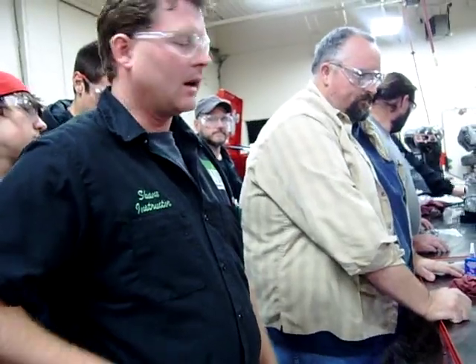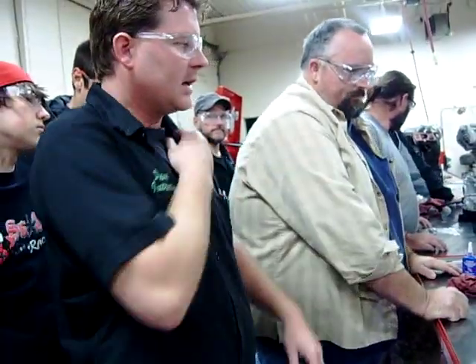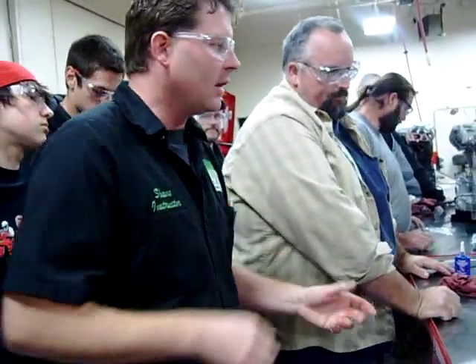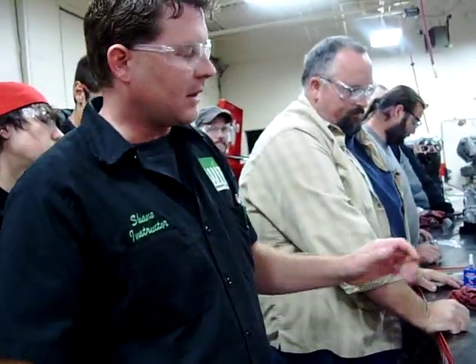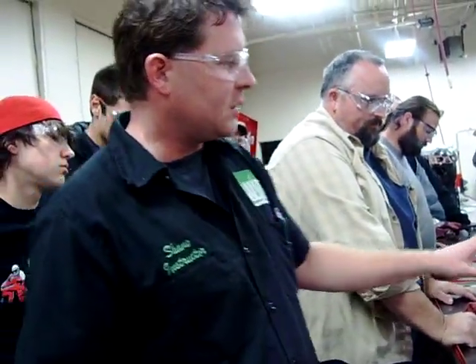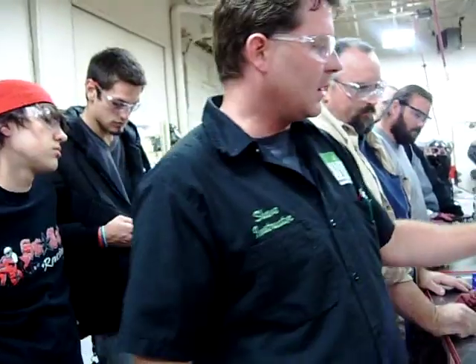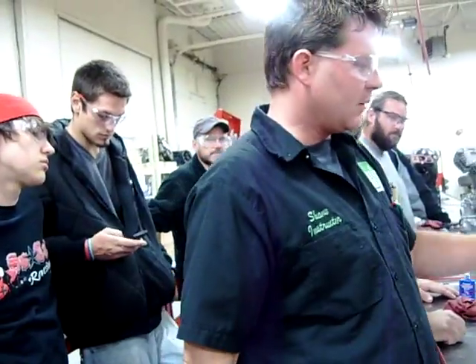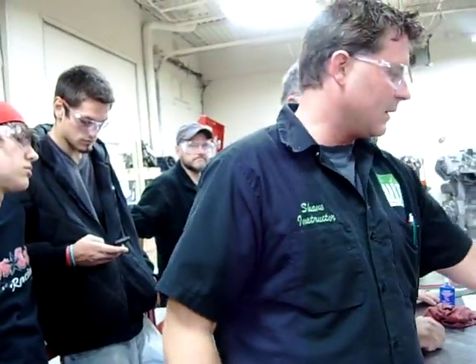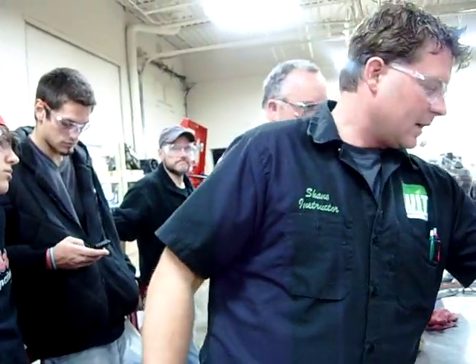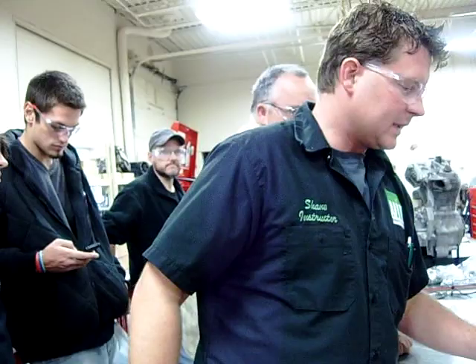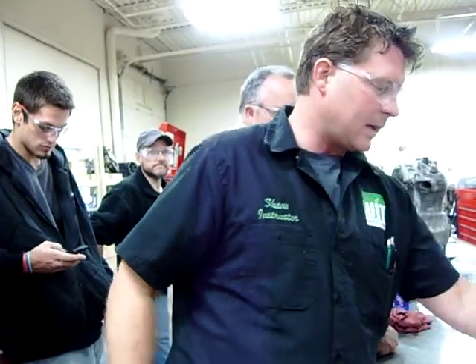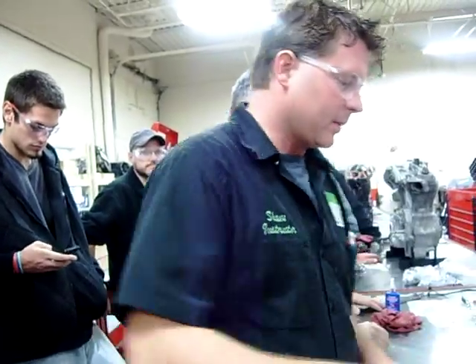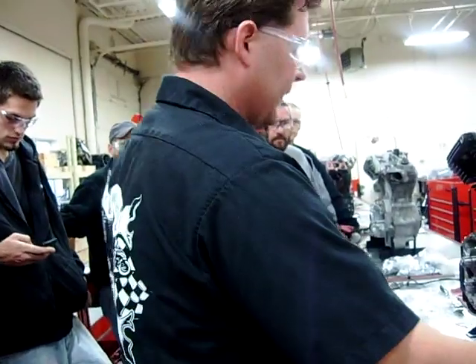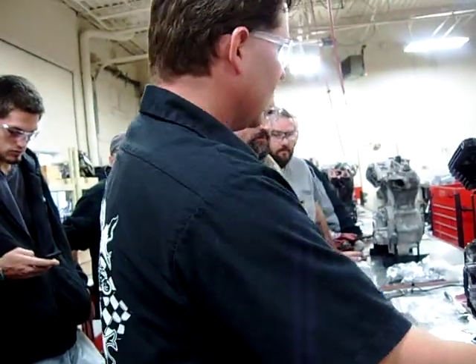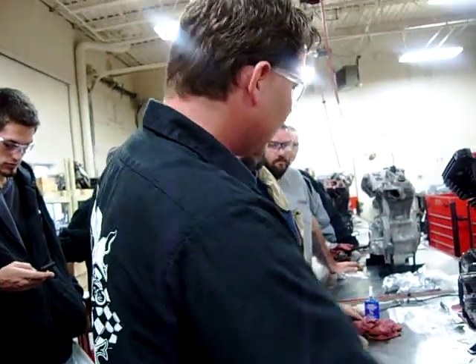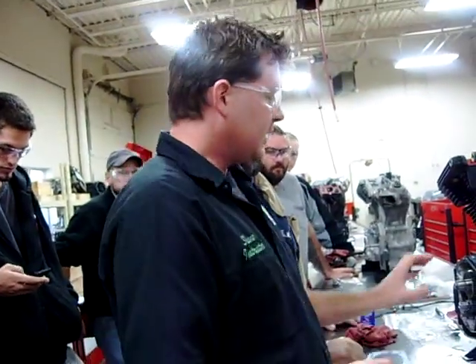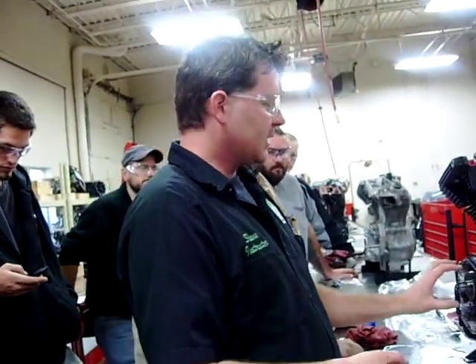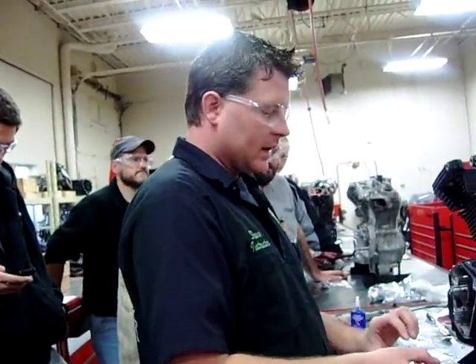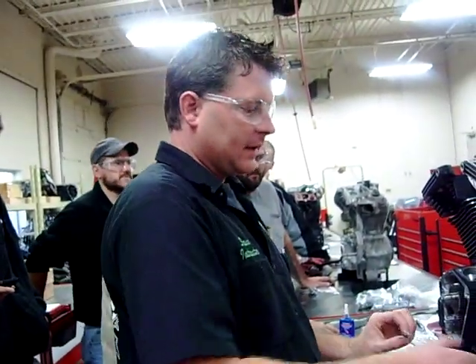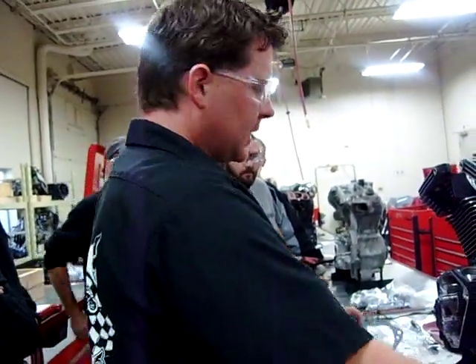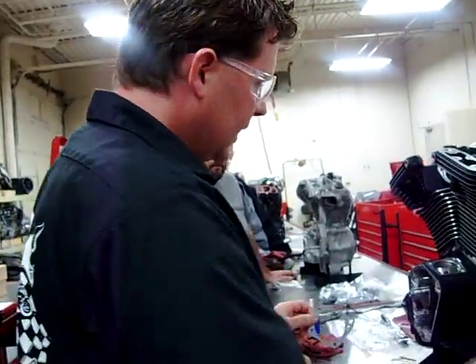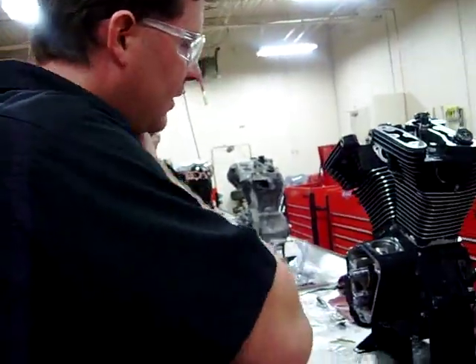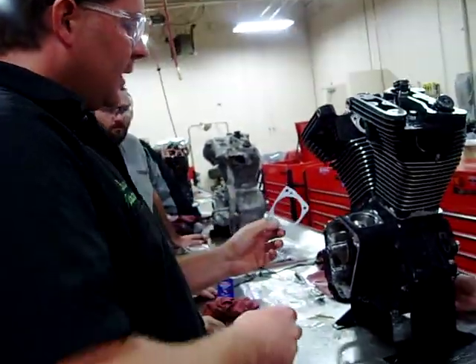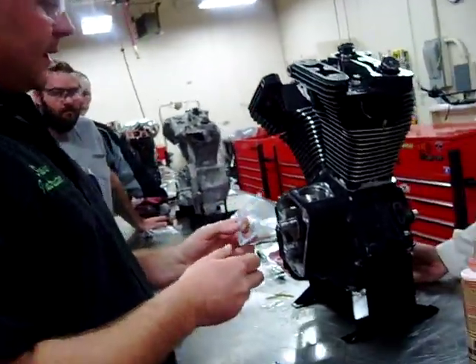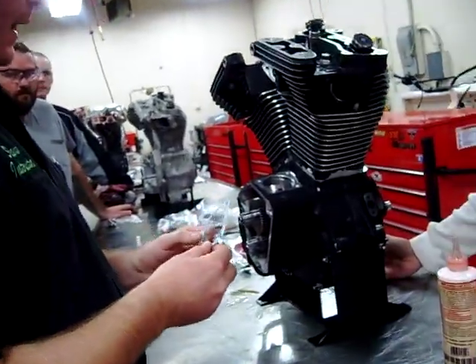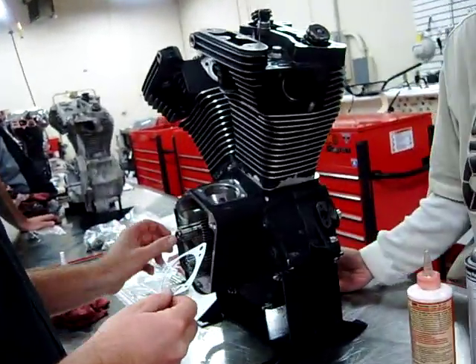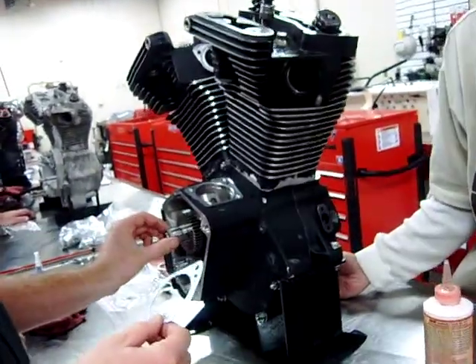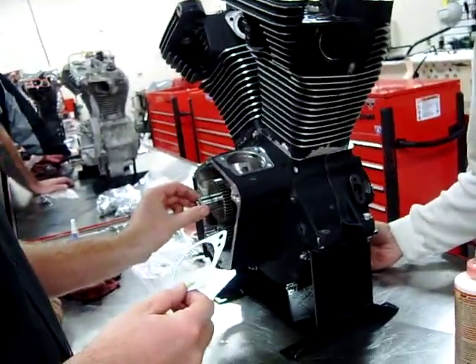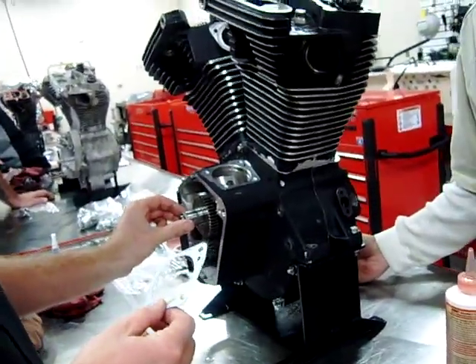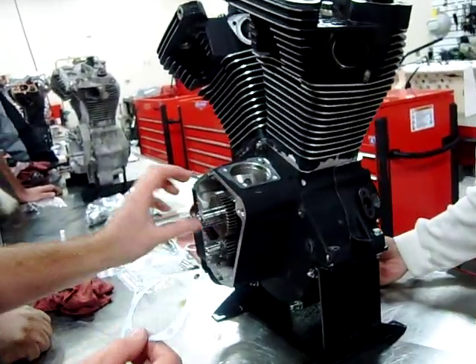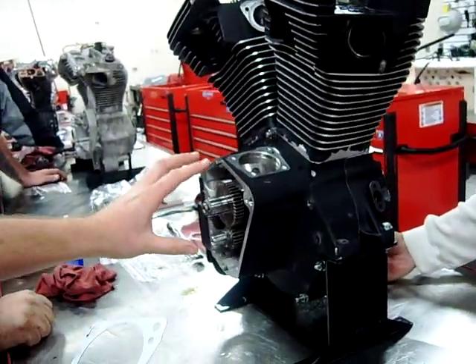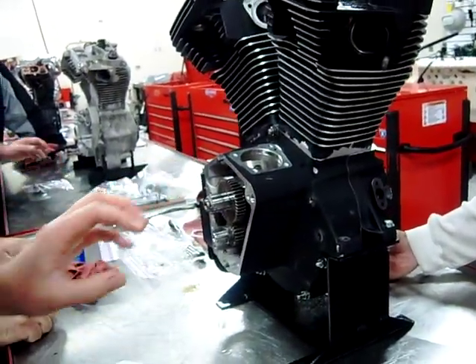We're going to continue on with our V-twin overhaul here at Western Iowa Tech and our PowerSports program. We're getting ready to install one of these lifters. We're going to kind of set things up here loose for purposes of the video.